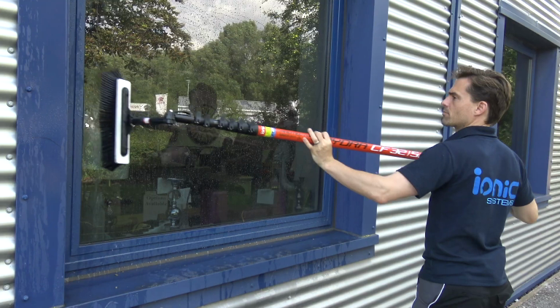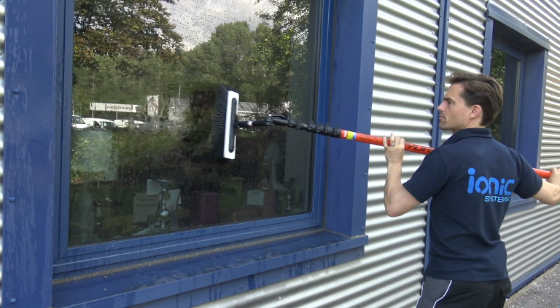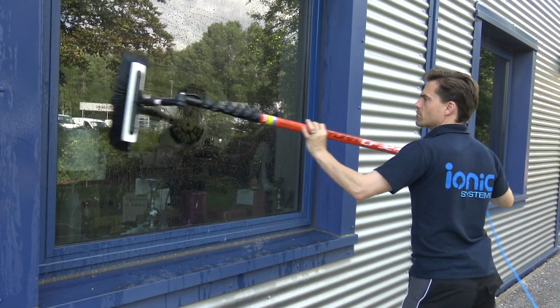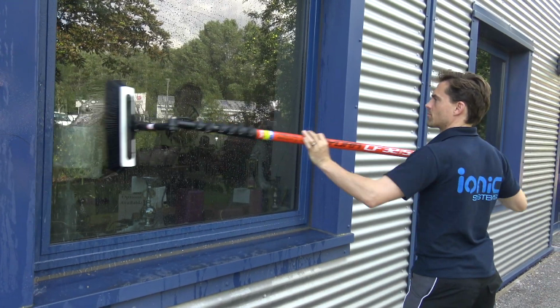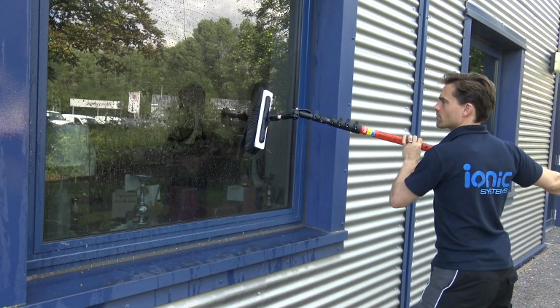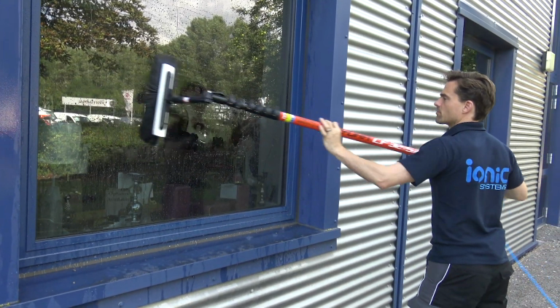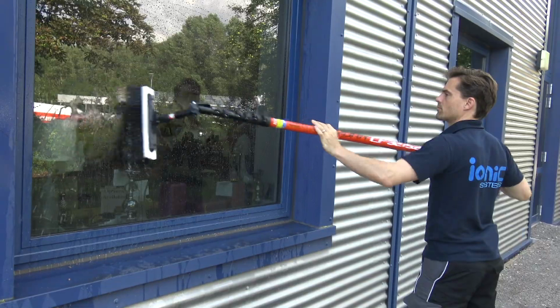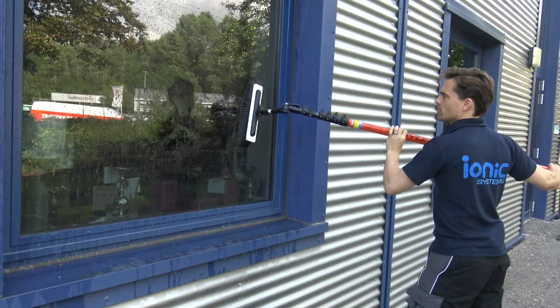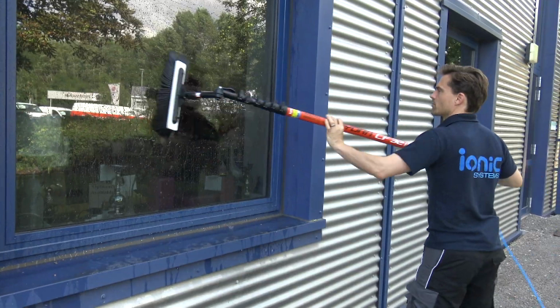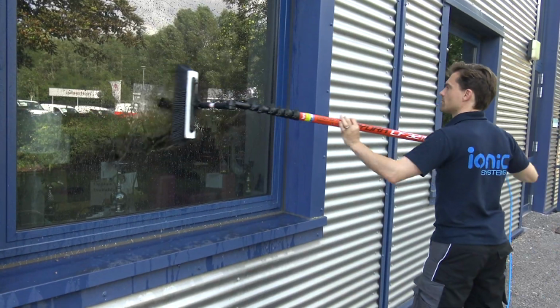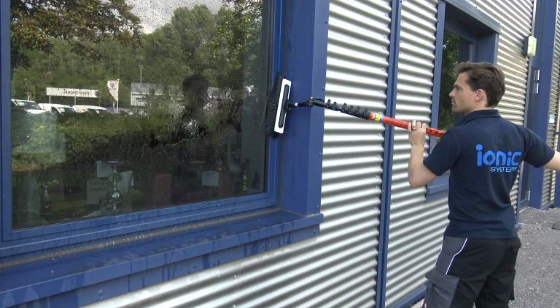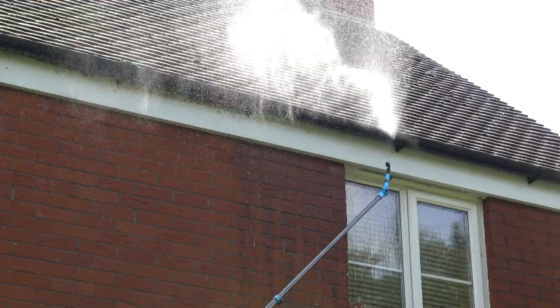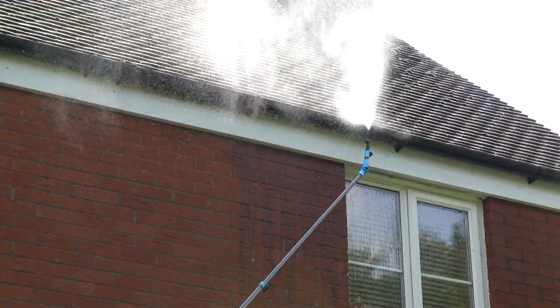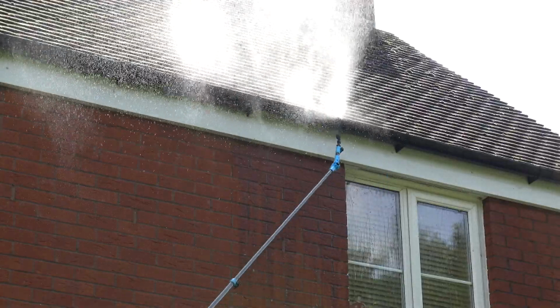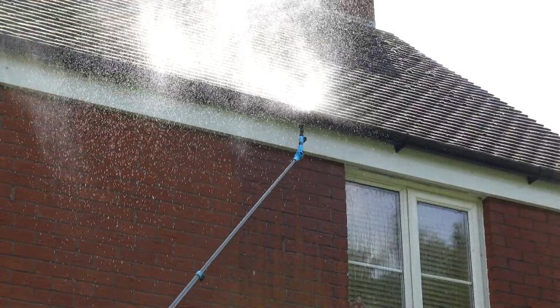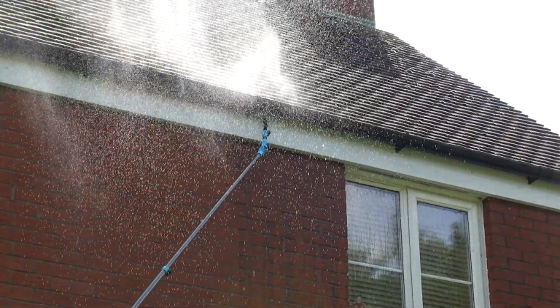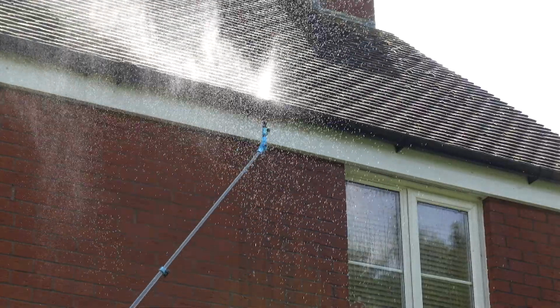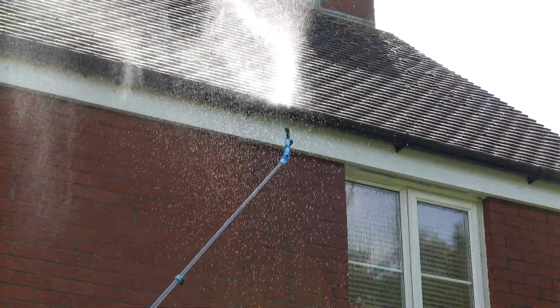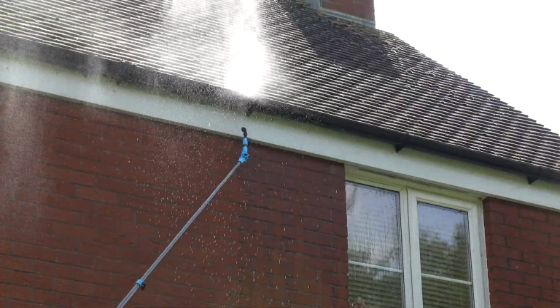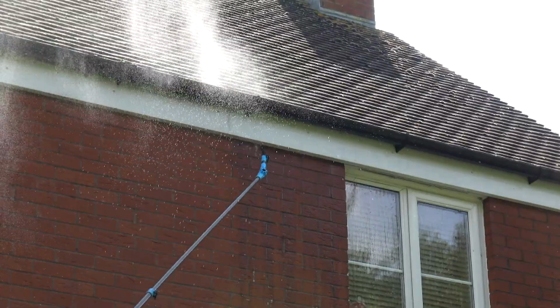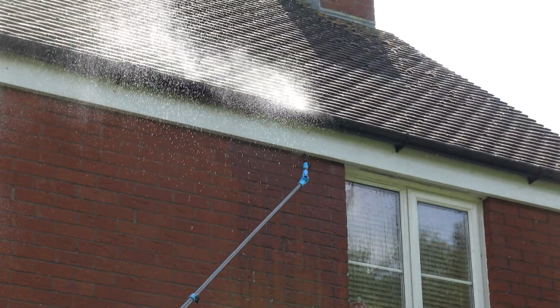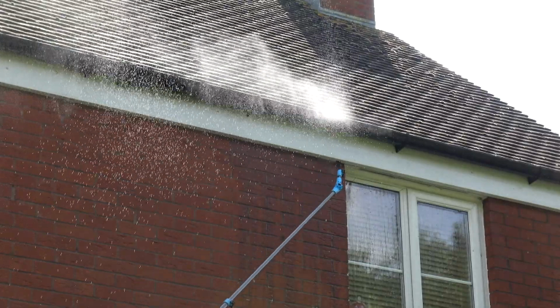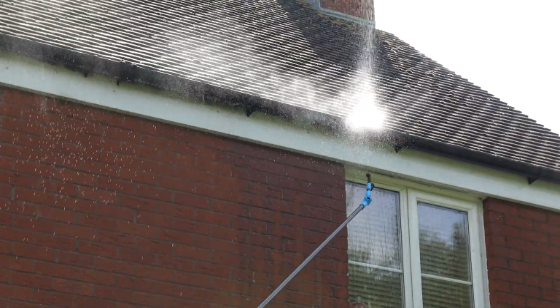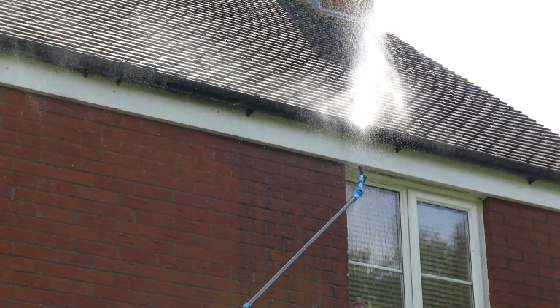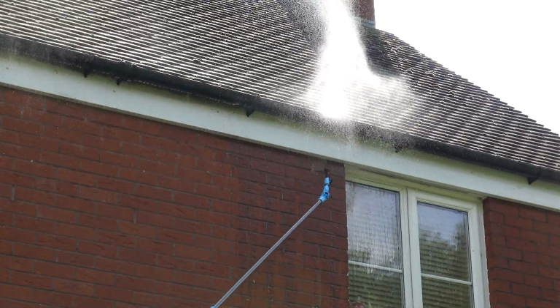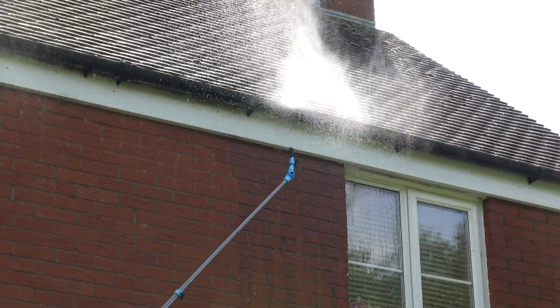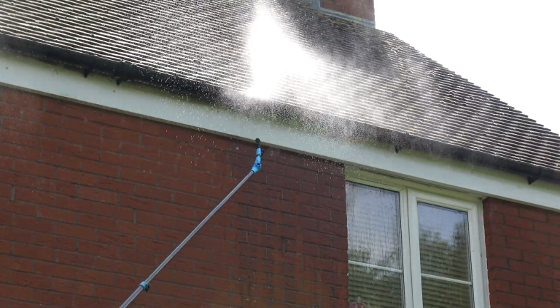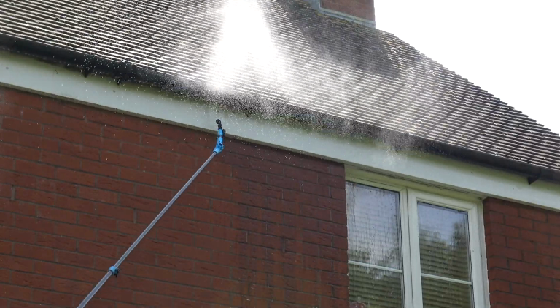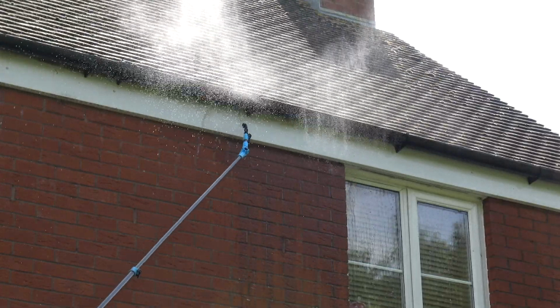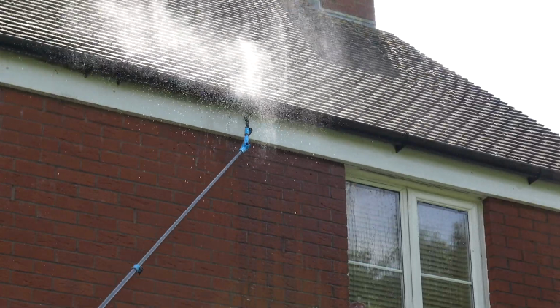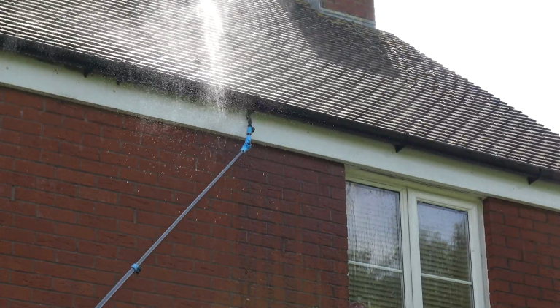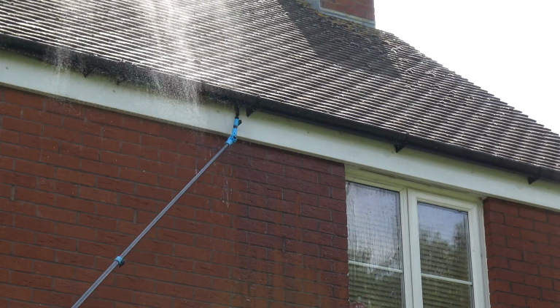Window cleaning is still the primary service that pays the bills, but add-on services such as gutters, fascias, barge boards, cladding, facades, conservatories, decking, pathways and patios can add significantly to a window cleaner's profits.